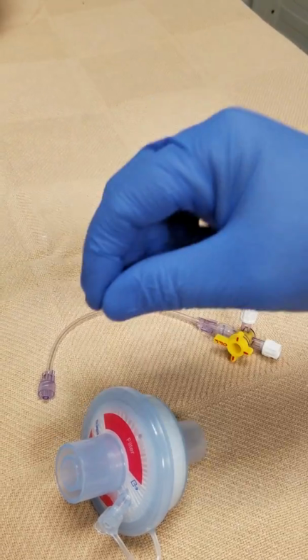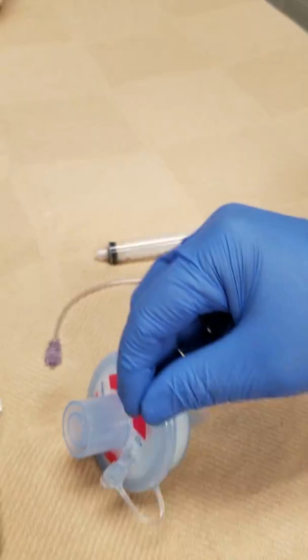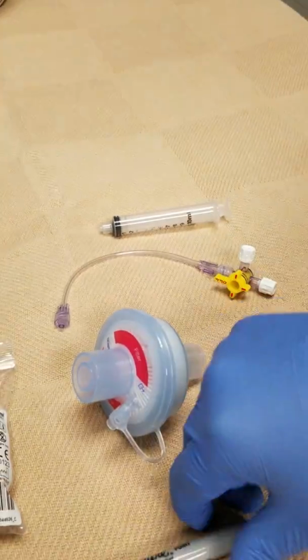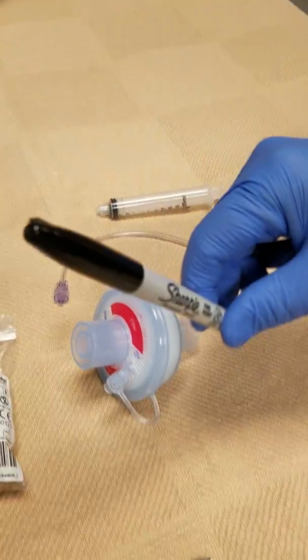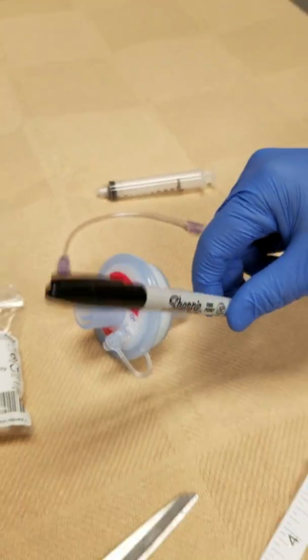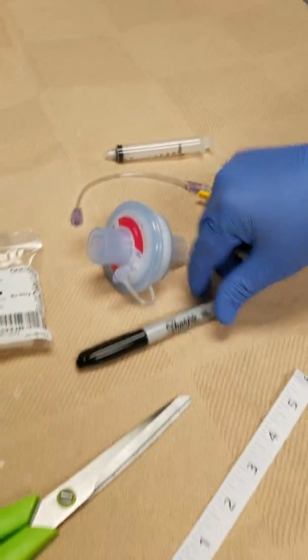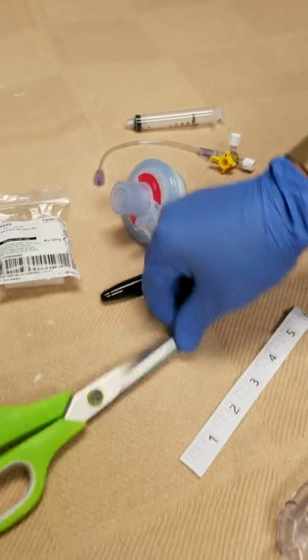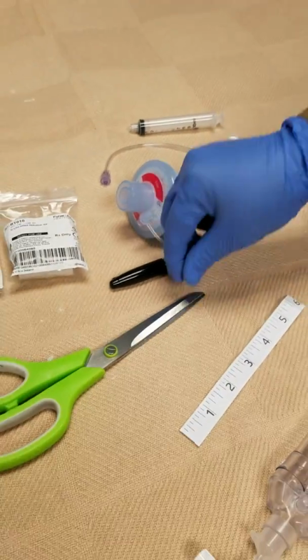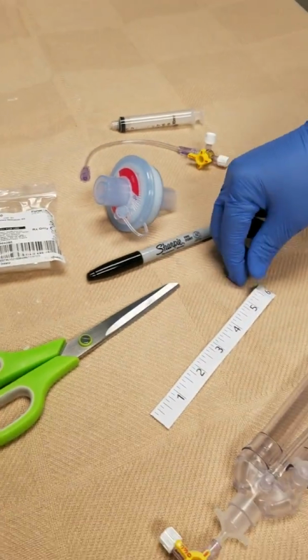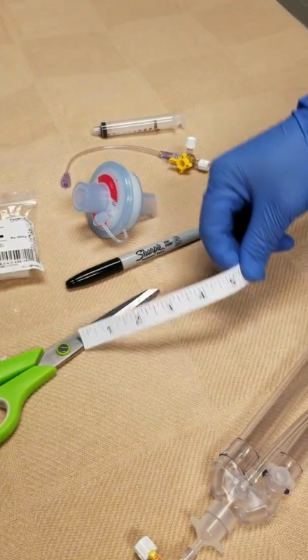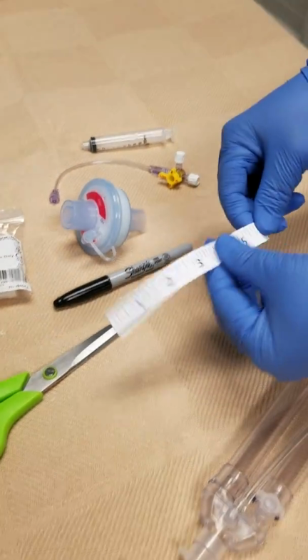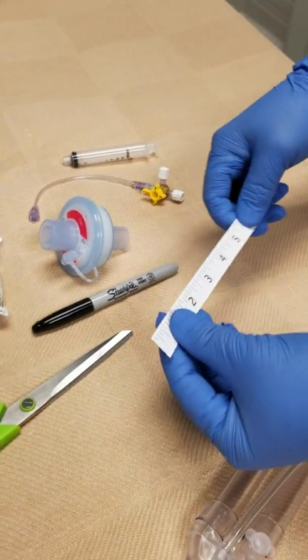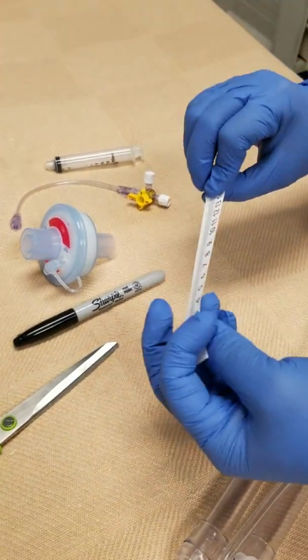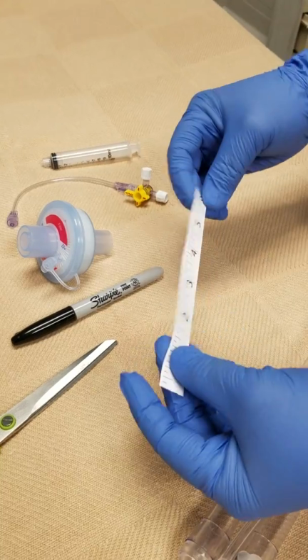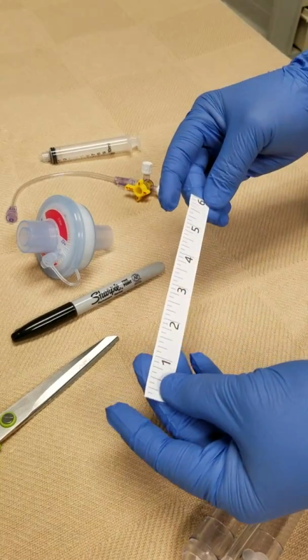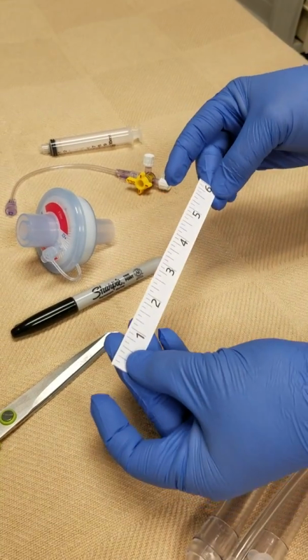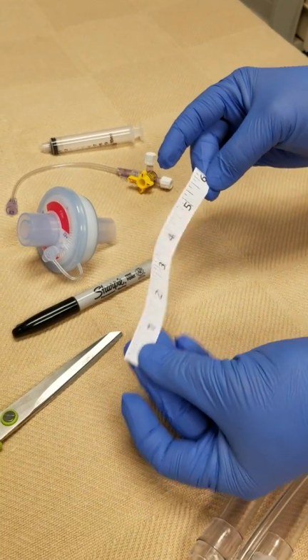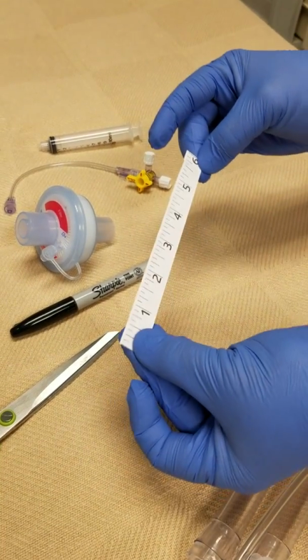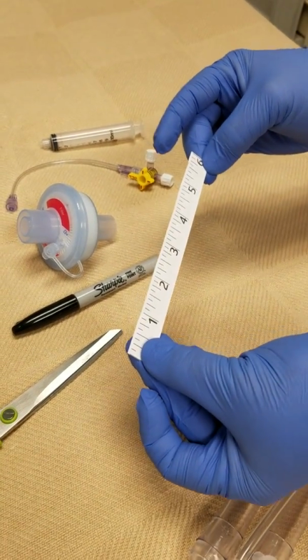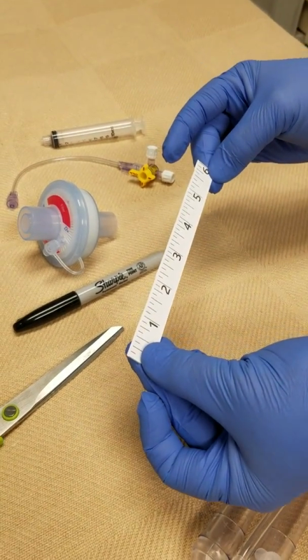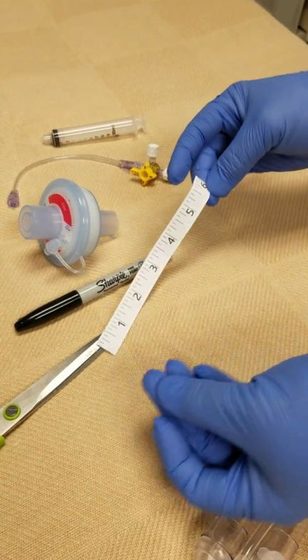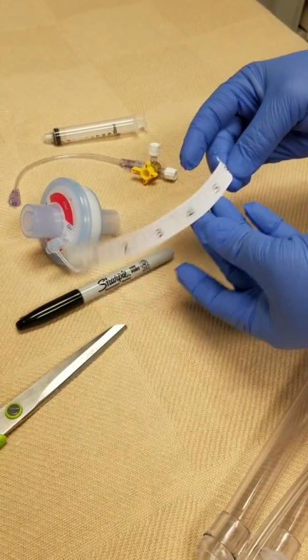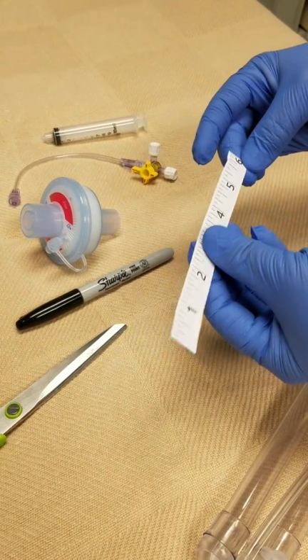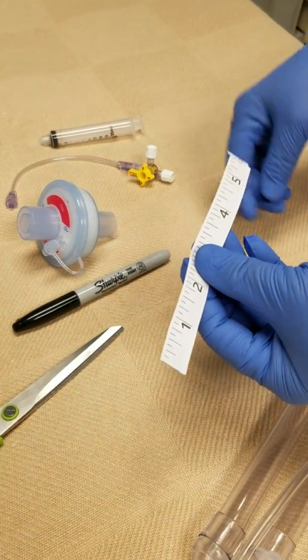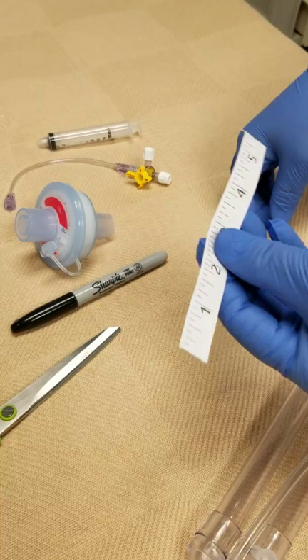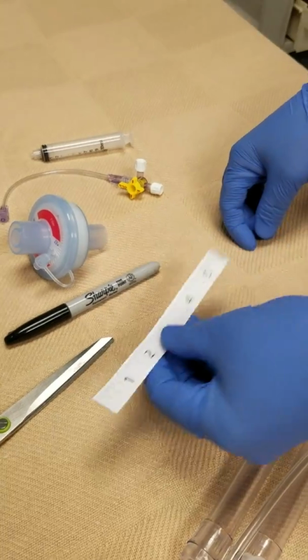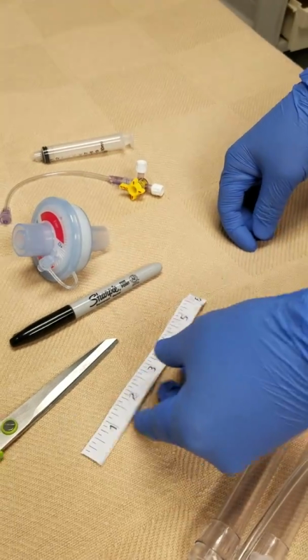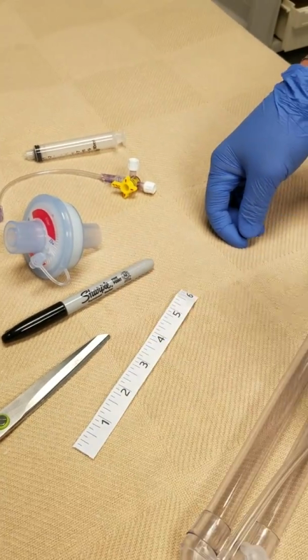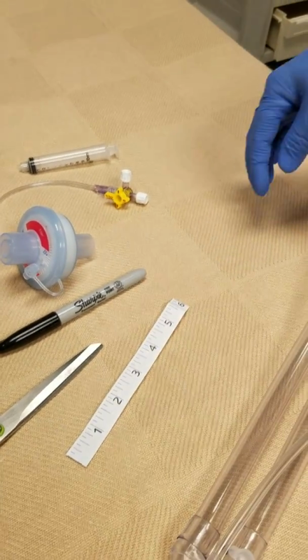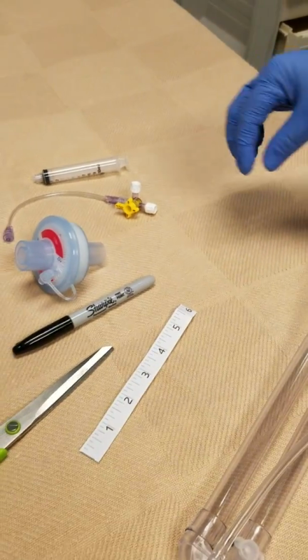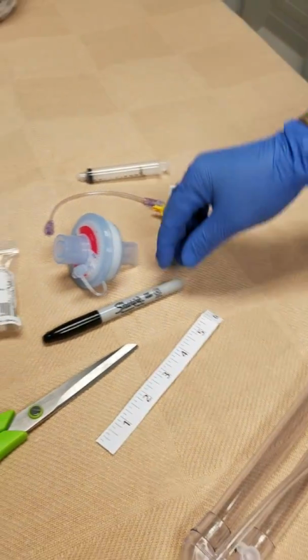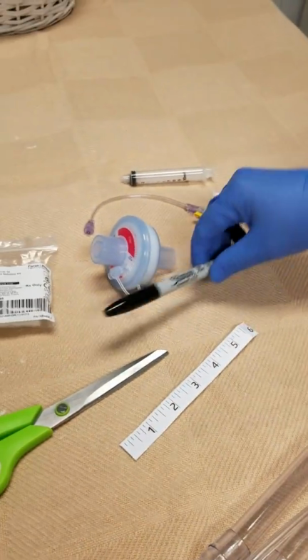You also need a marker, a scissor, and we use a pre-measured six-inch measuring tape to measure on our circuit so that way we can cut. Before we do all of that, let's prep everything first.